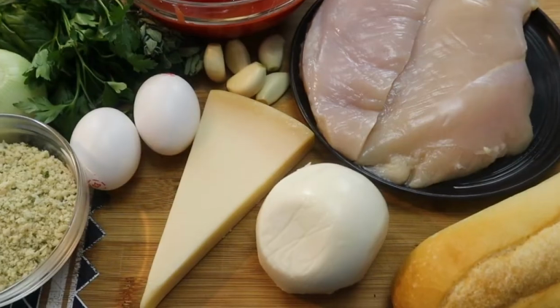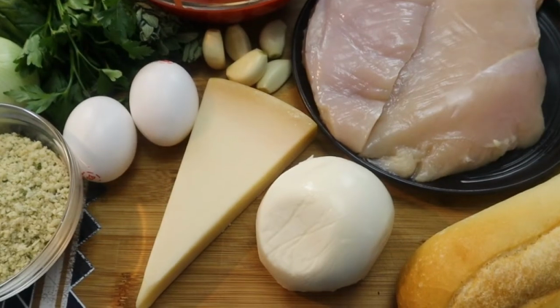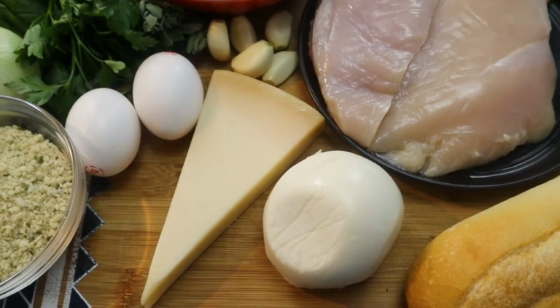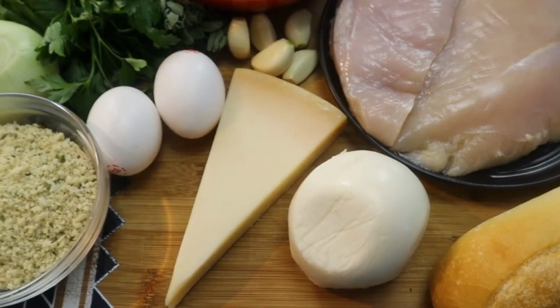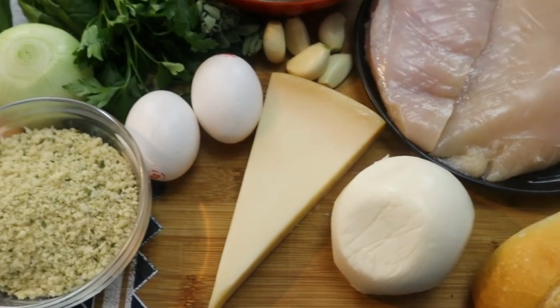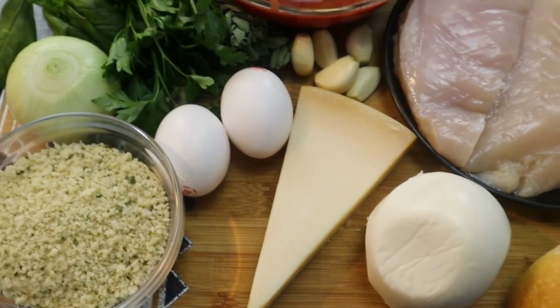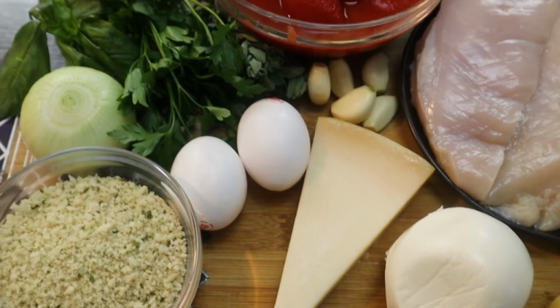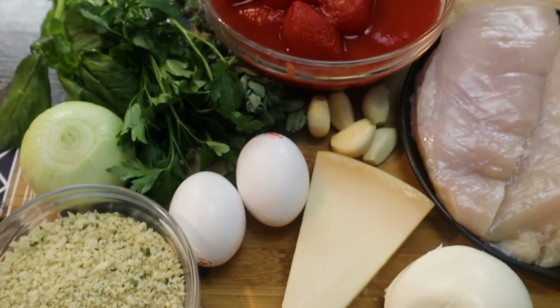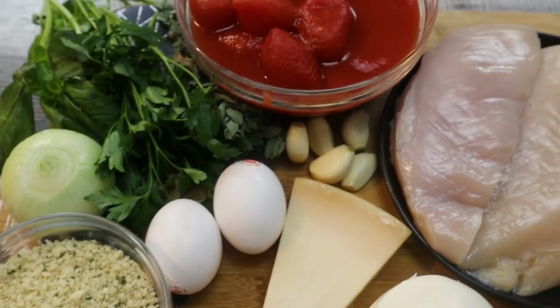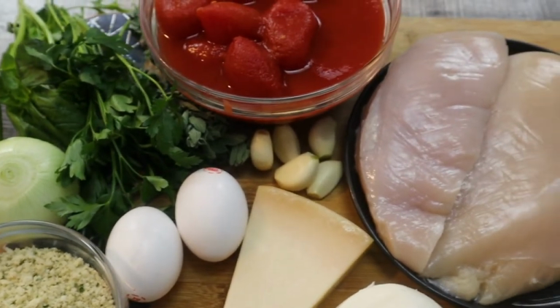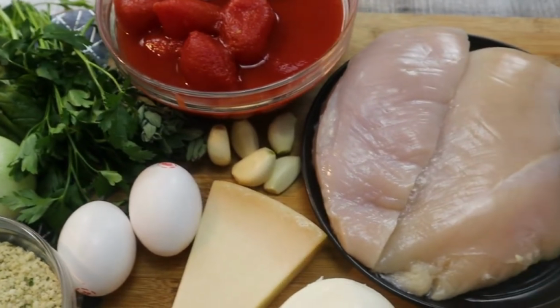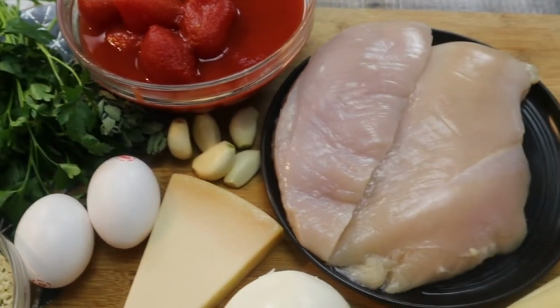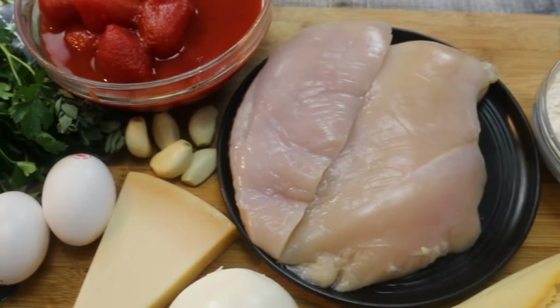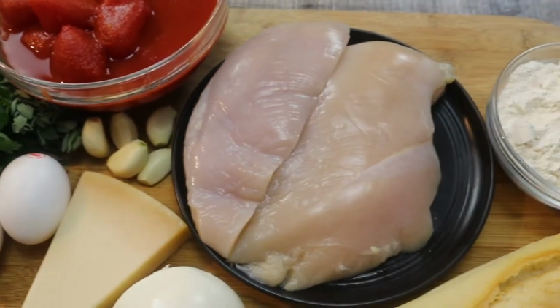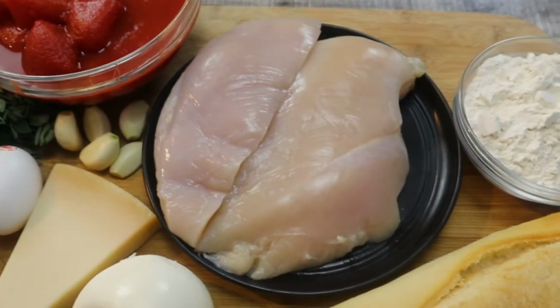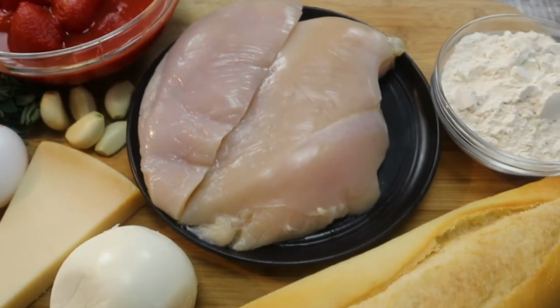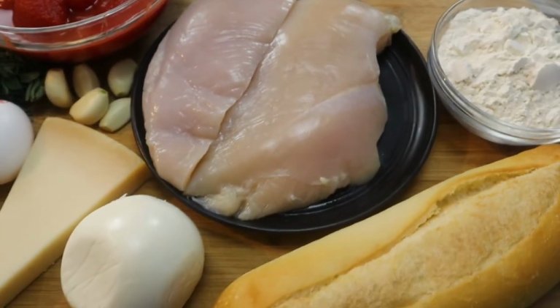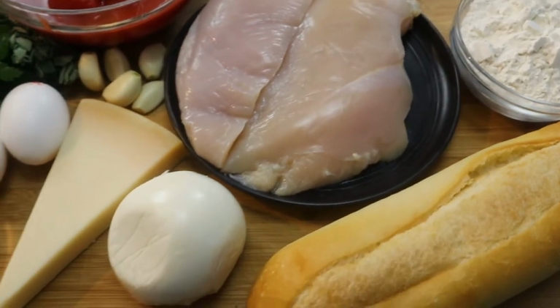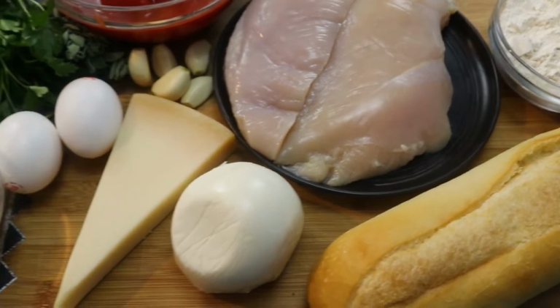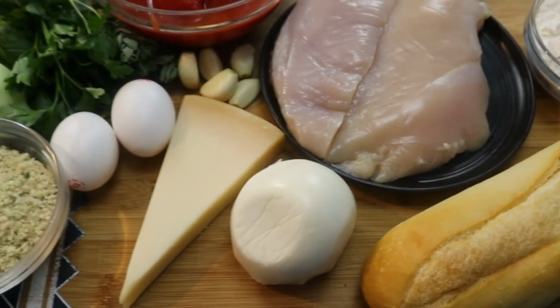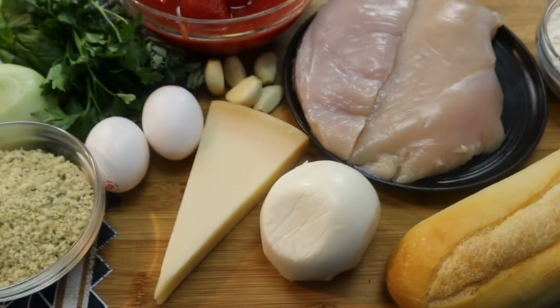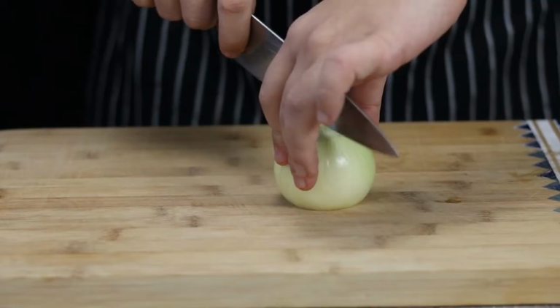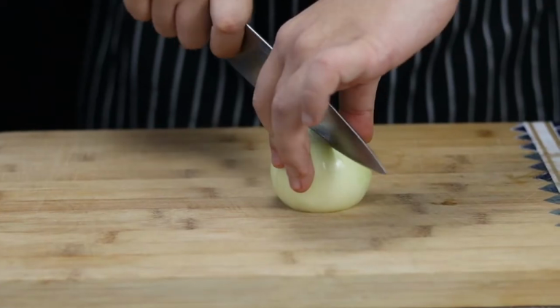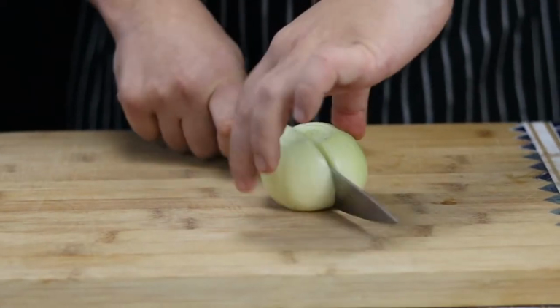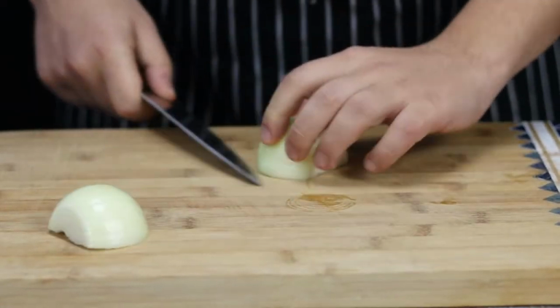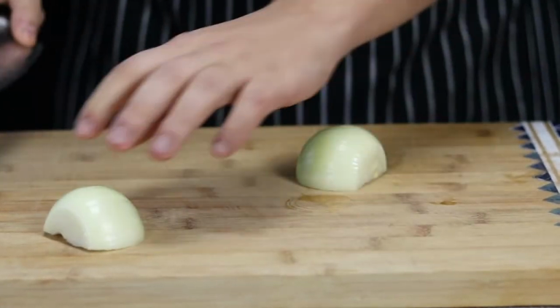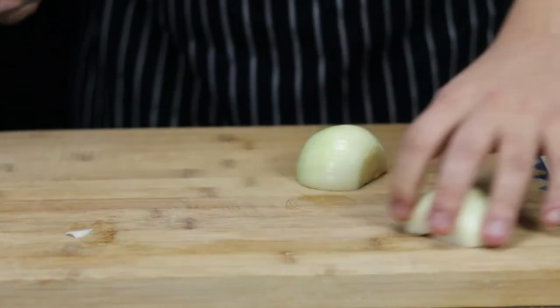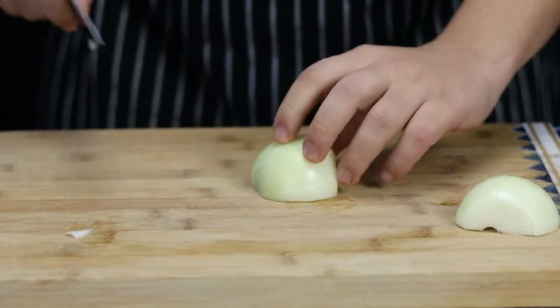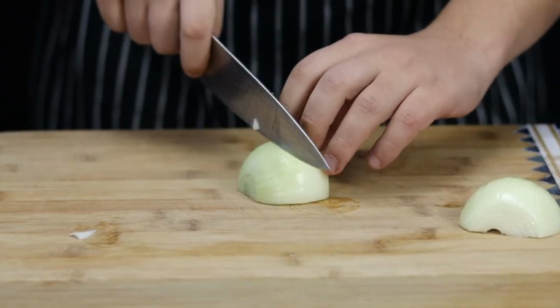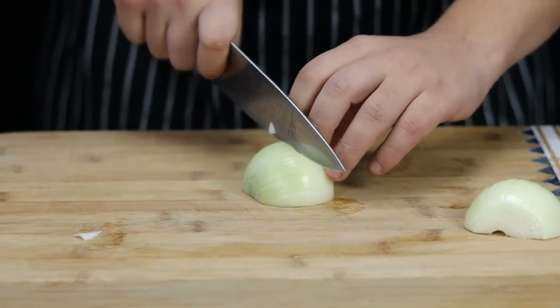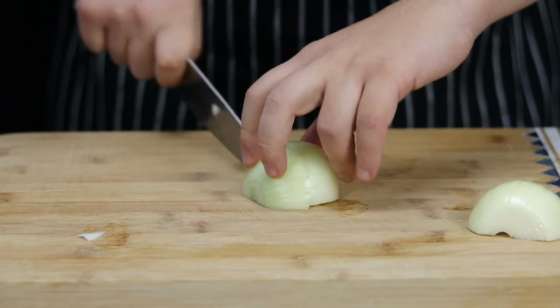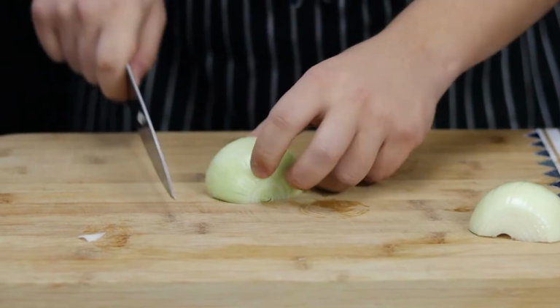Italian chicken parmesan, also known as chicken parm, was originated in the United States from Italian immigrants and became popular in restaurants from the 1950s. Most of the time you serve chicken parmesan with pasta, but today I decided to show it to you as a sandwich.